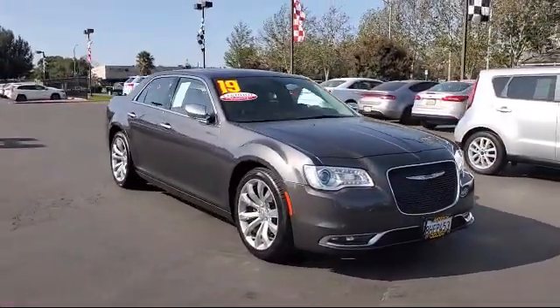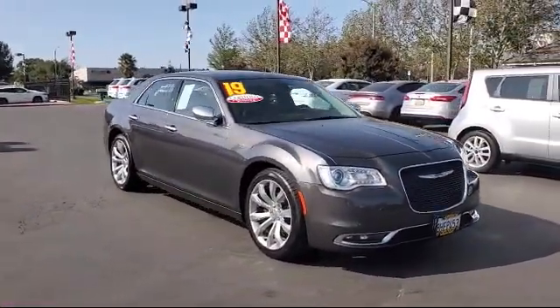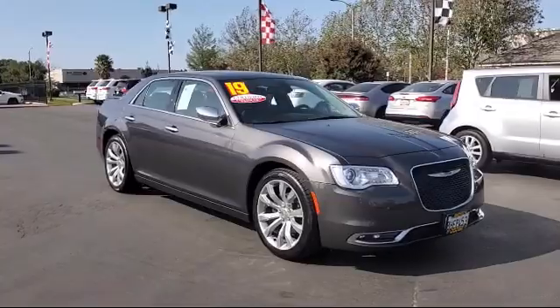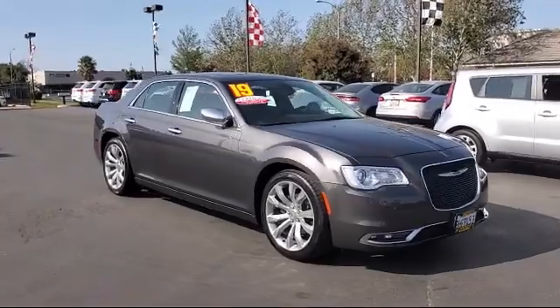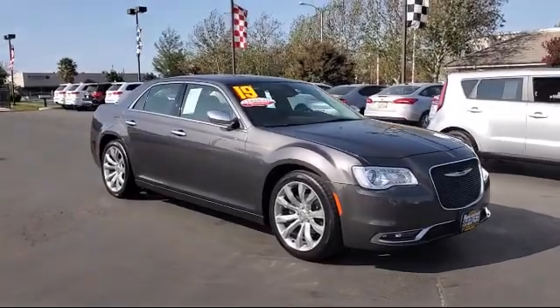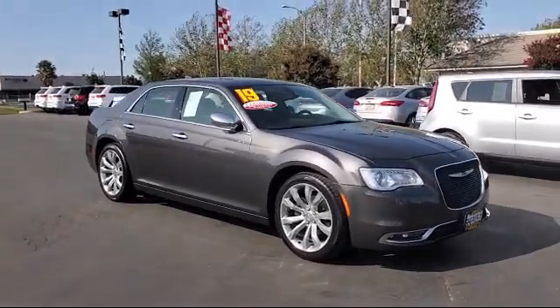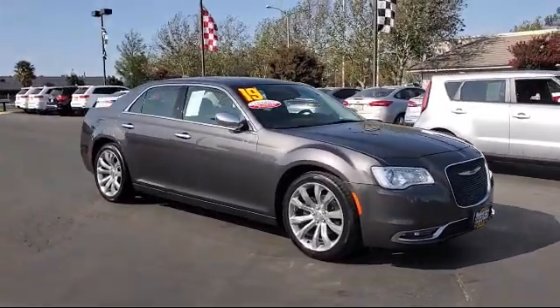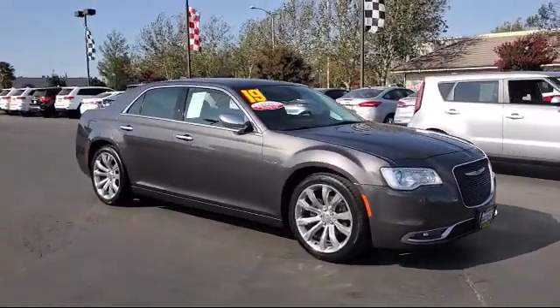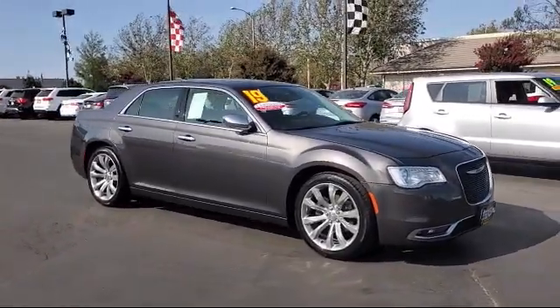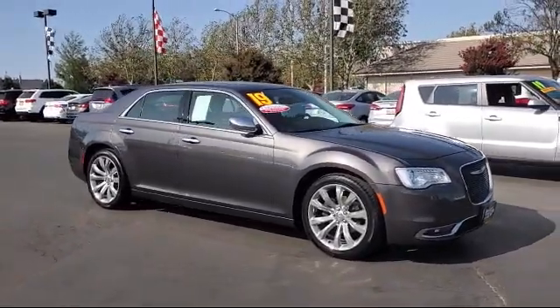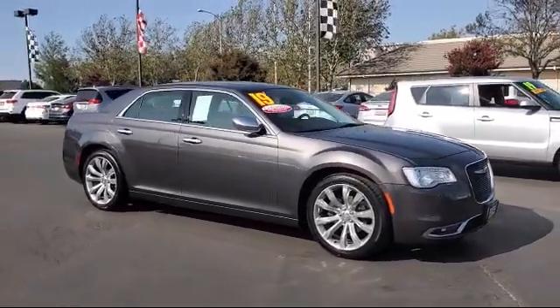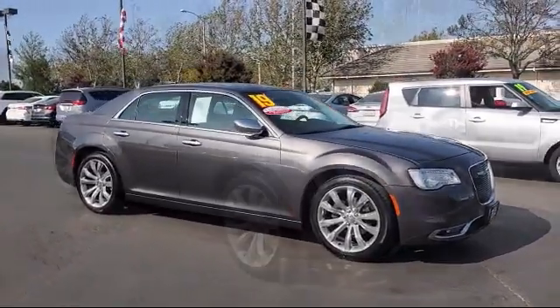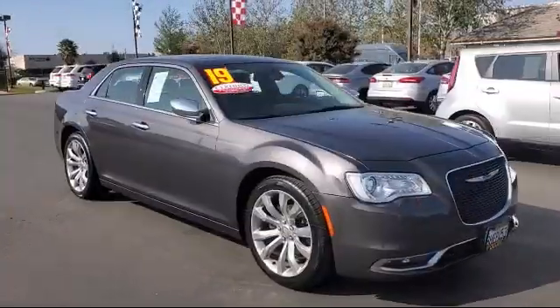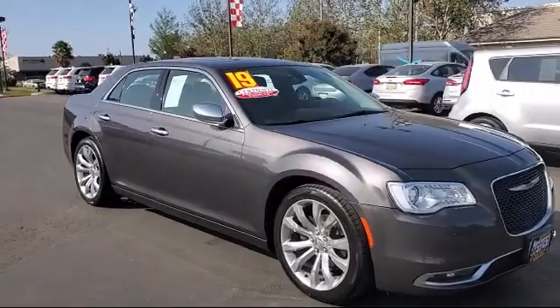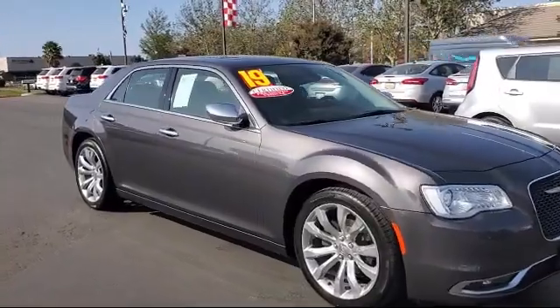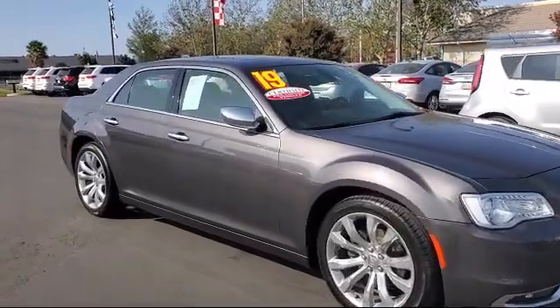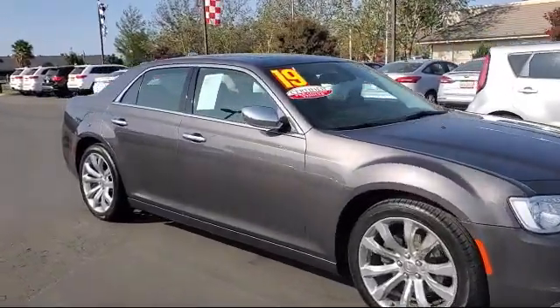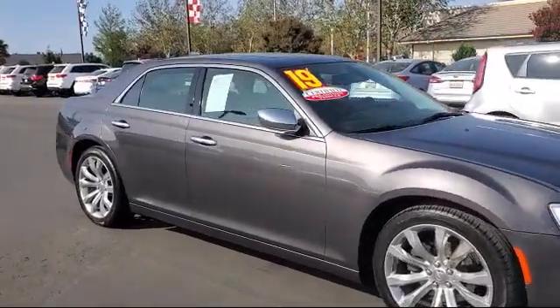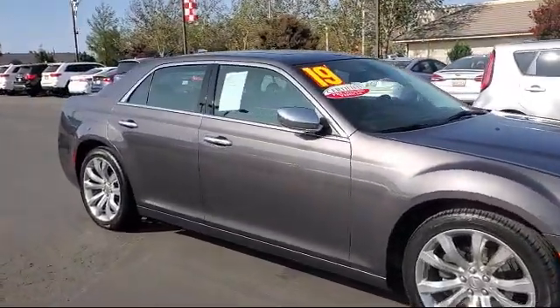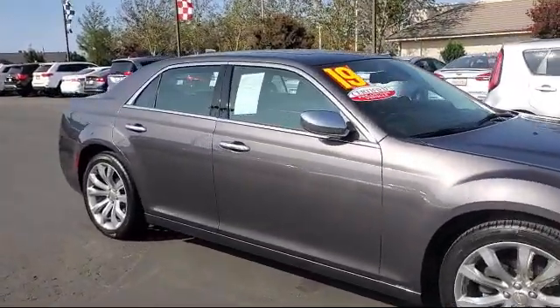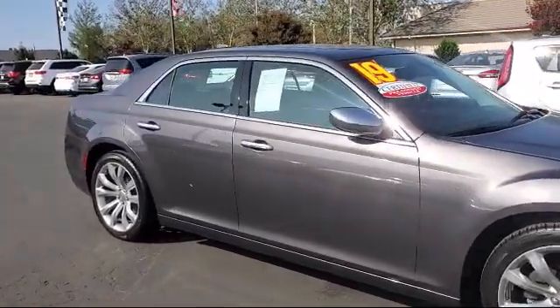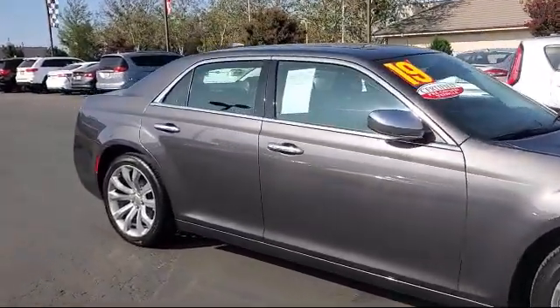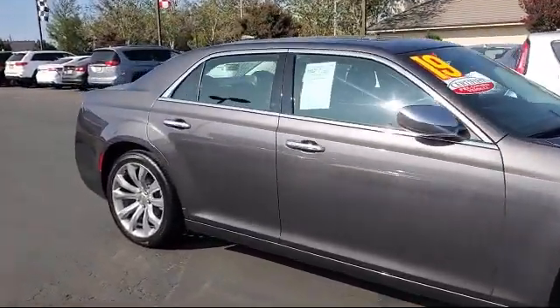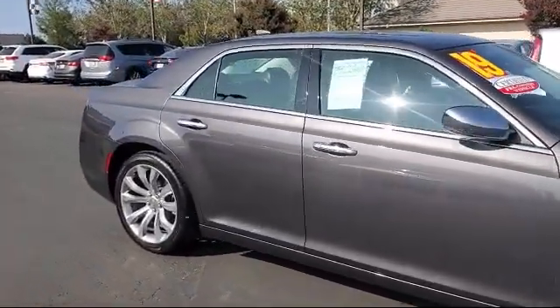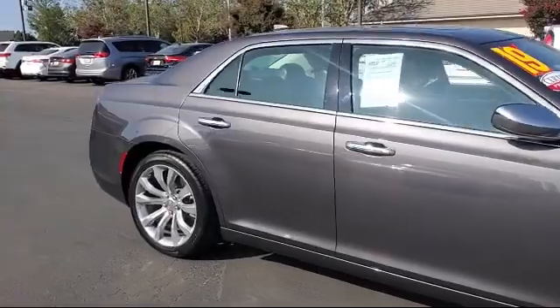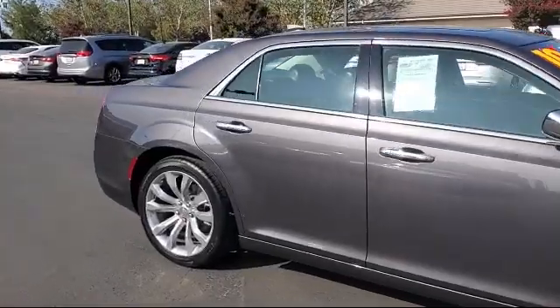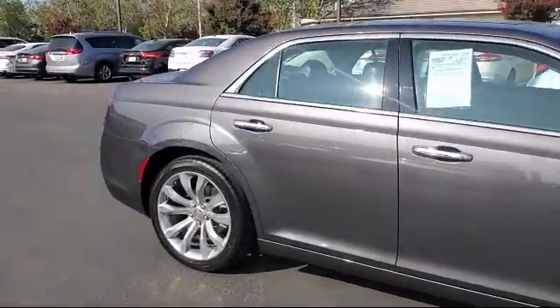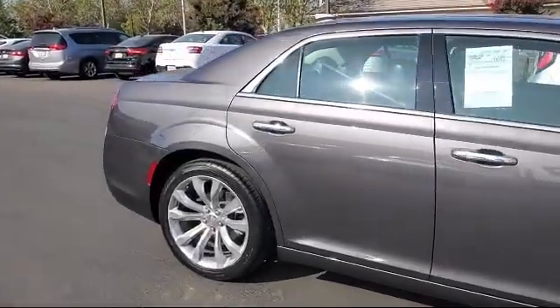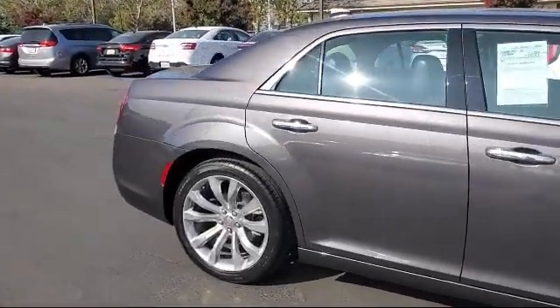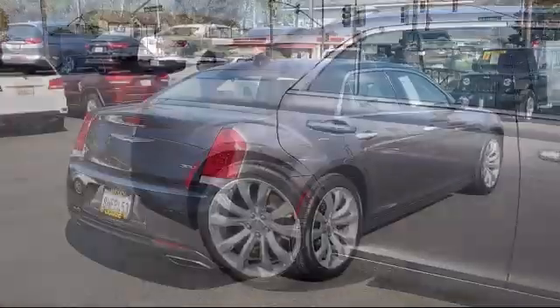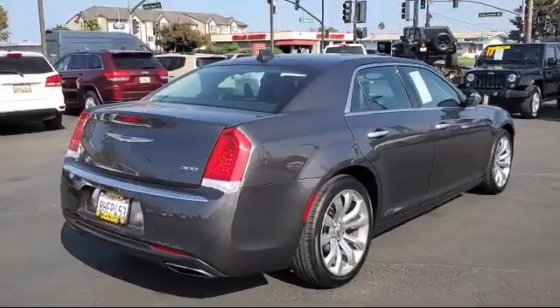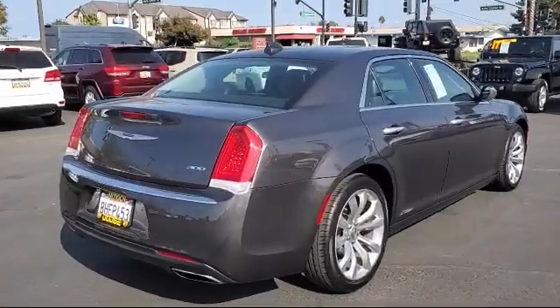It comes equipped with climate control, dual-pane panoramic sunroof, keyless entry, steering wheel controls, Bluetooth smartphone integration, premium sound system, and remote start system.